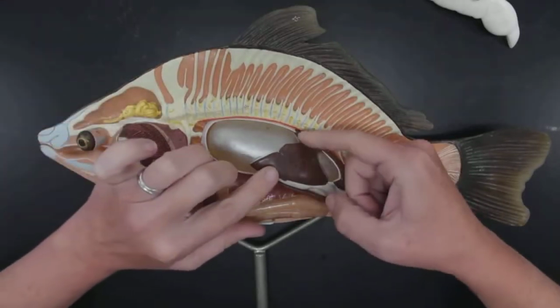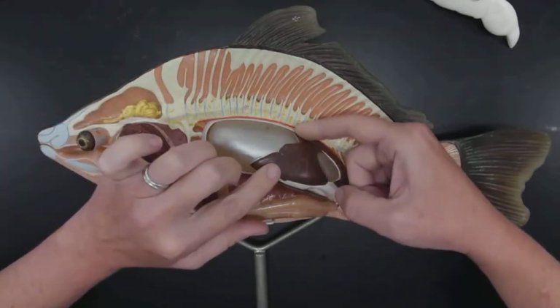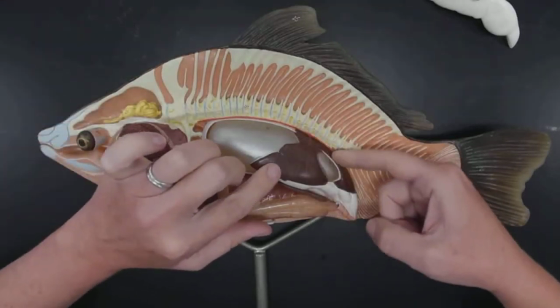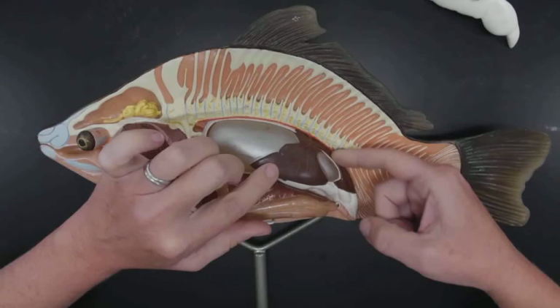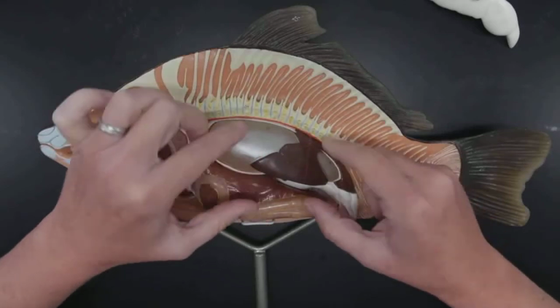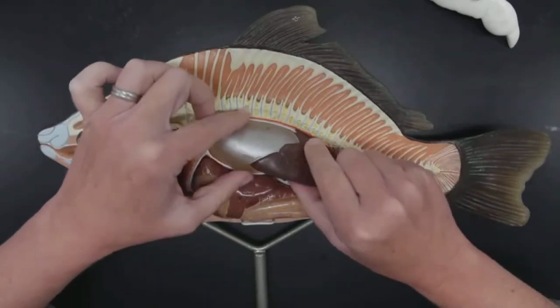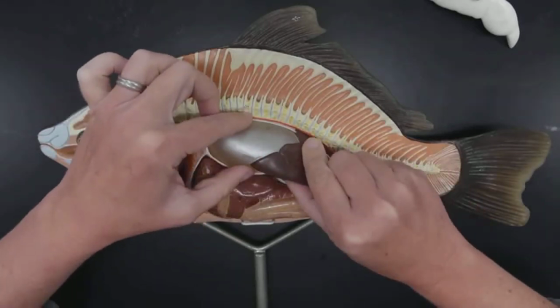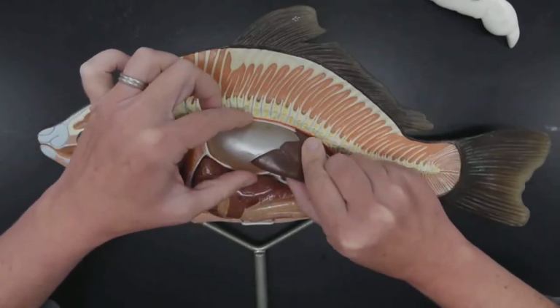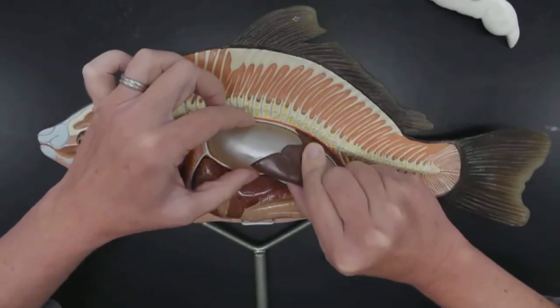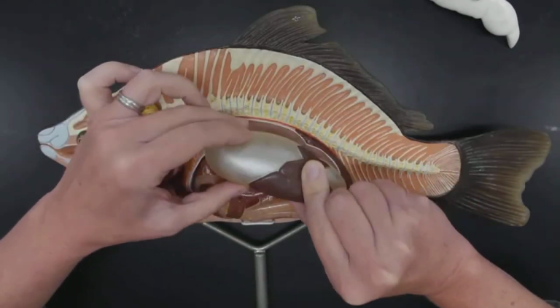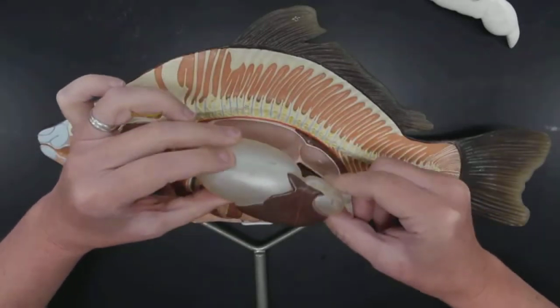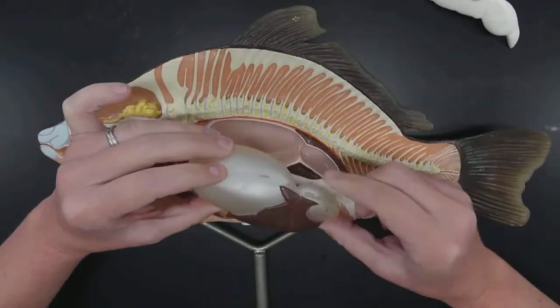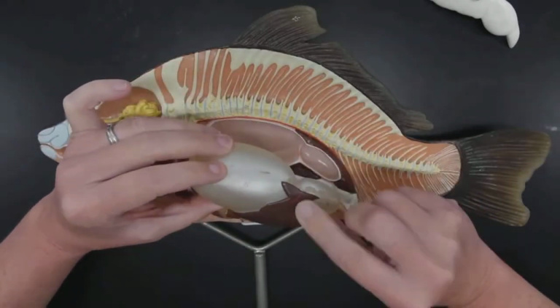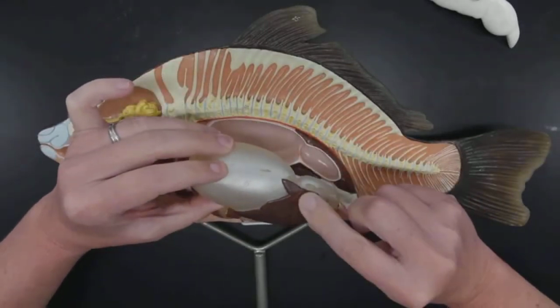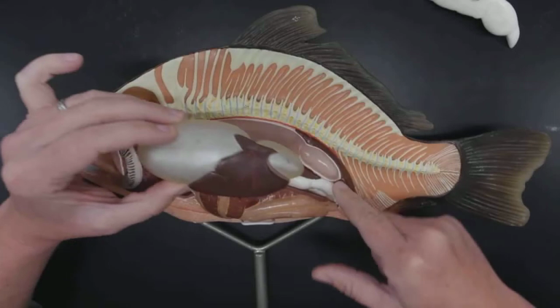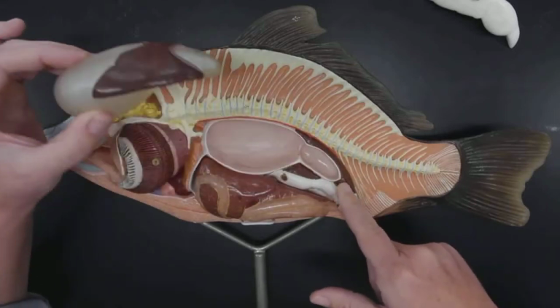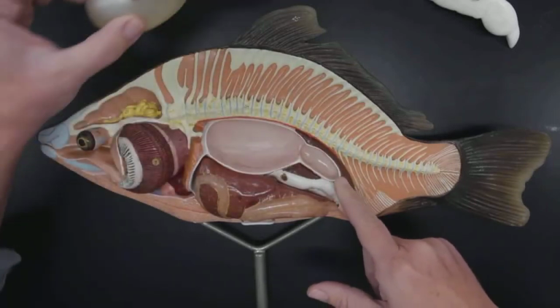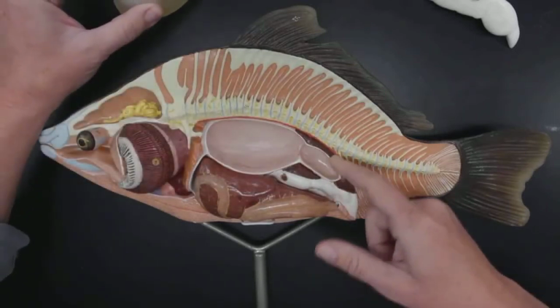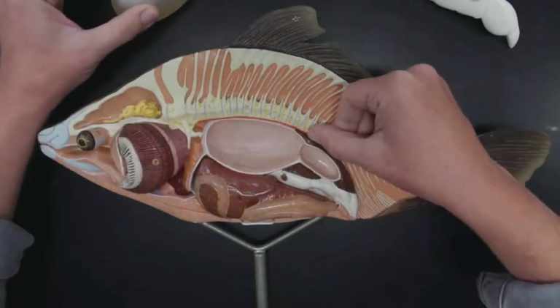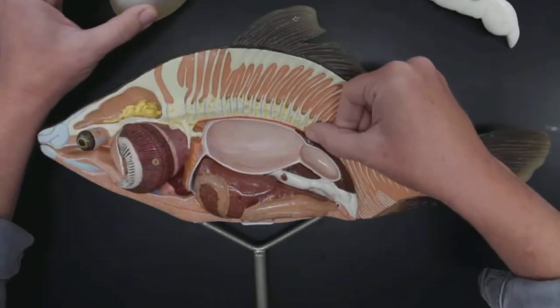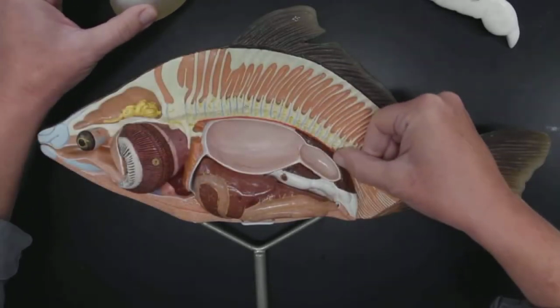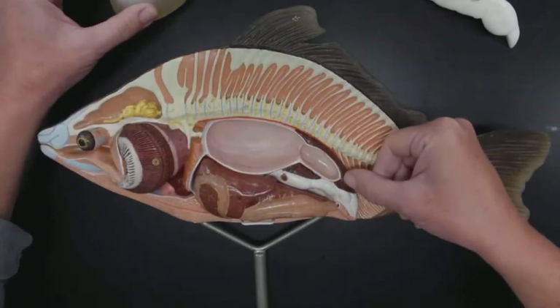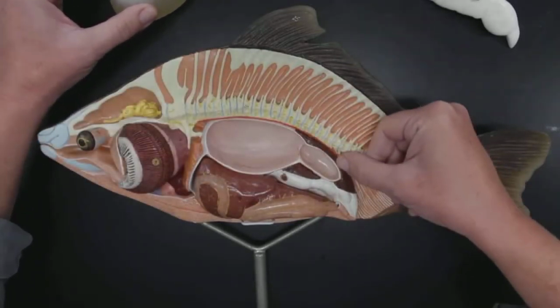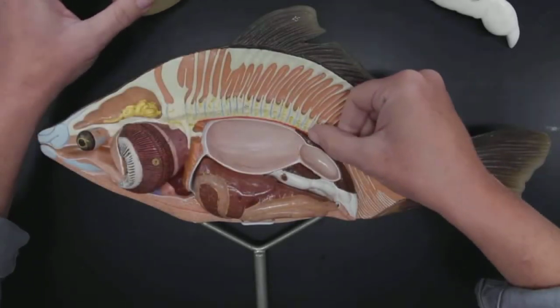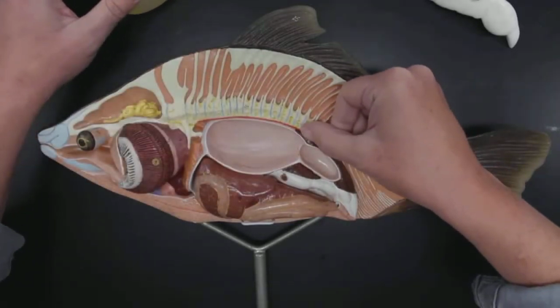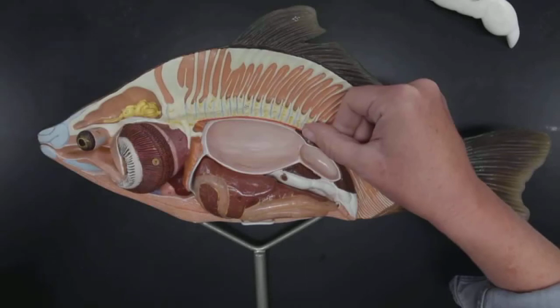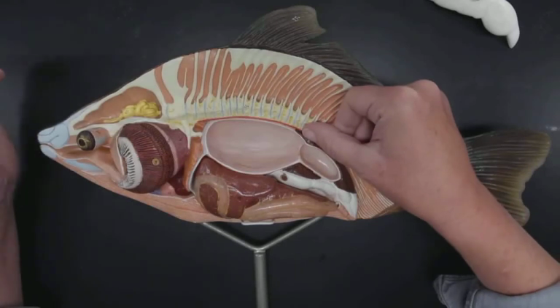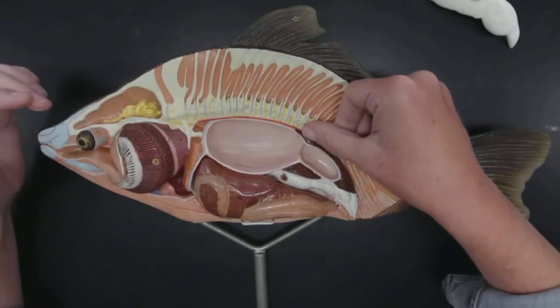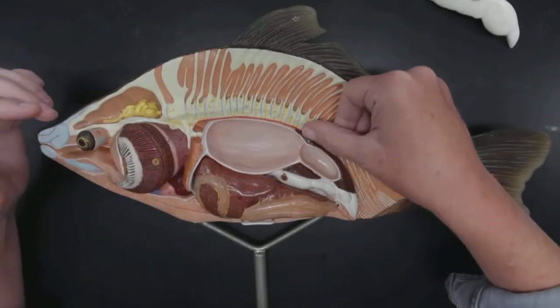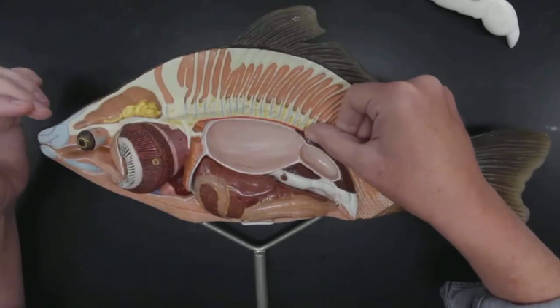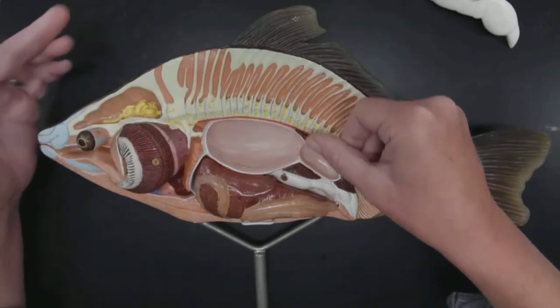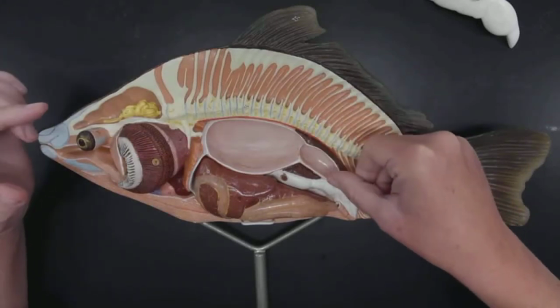It's usually hiding back behind, and I can actually remove this. That's the kidney. See the brown structure here? That's the kidney. It's hard to see on the dissection, but easy to see on the model.